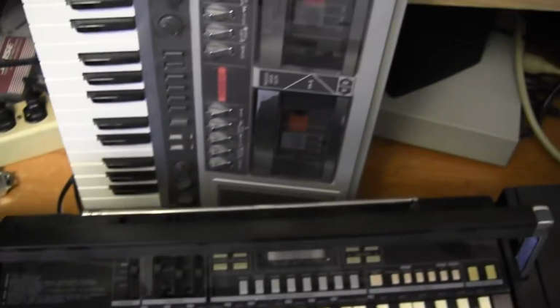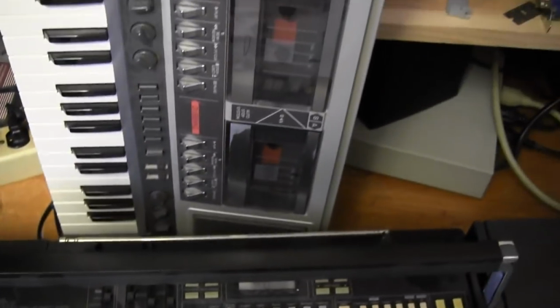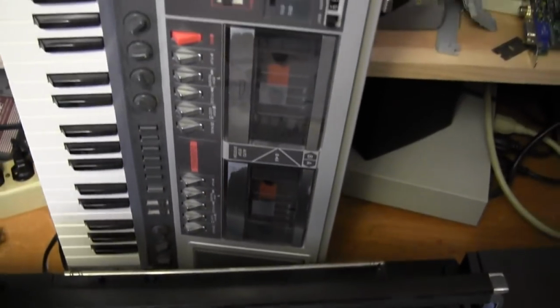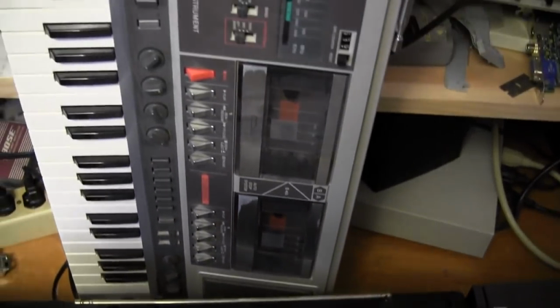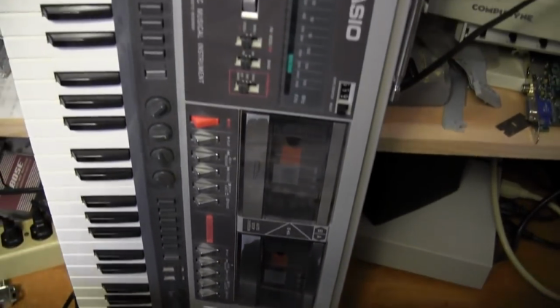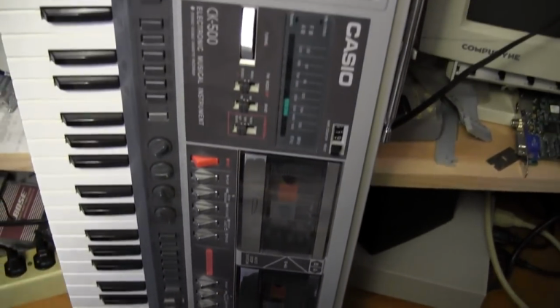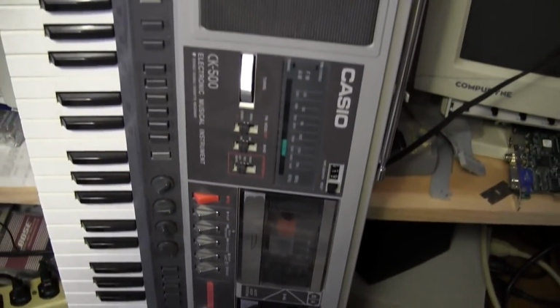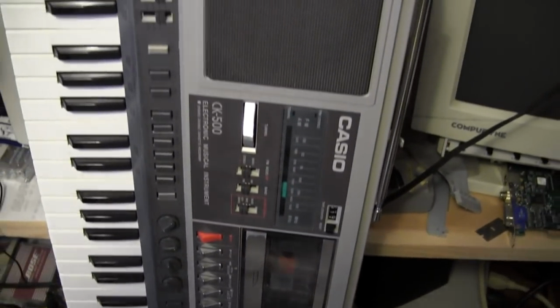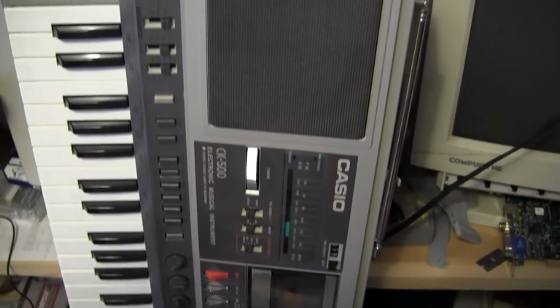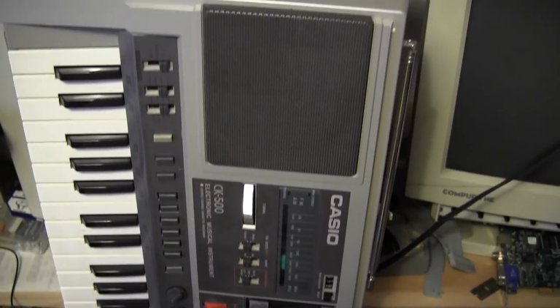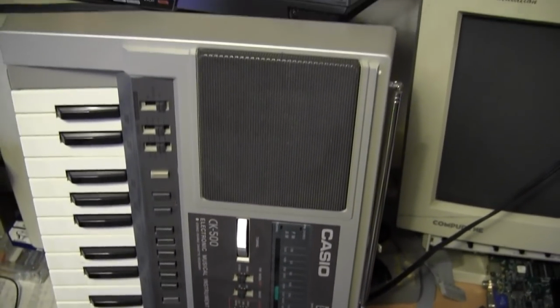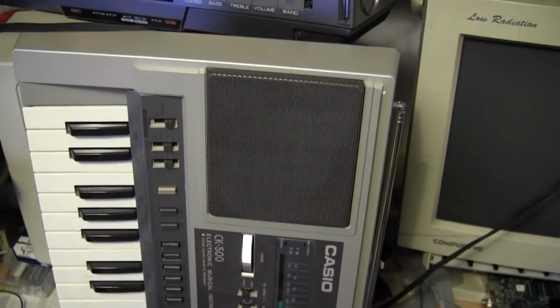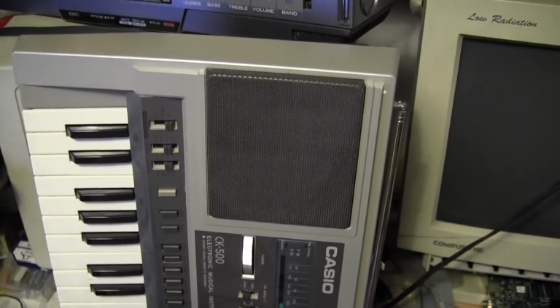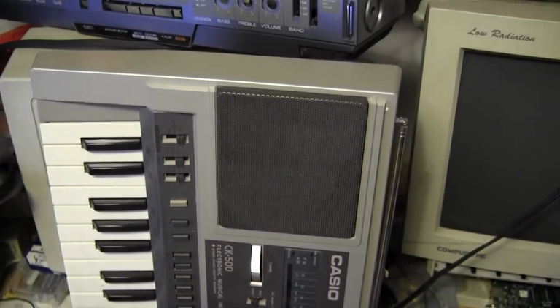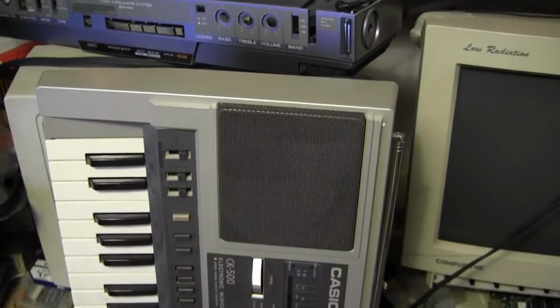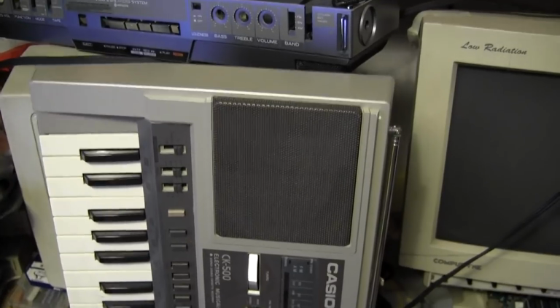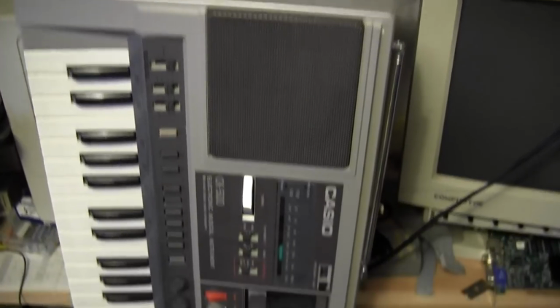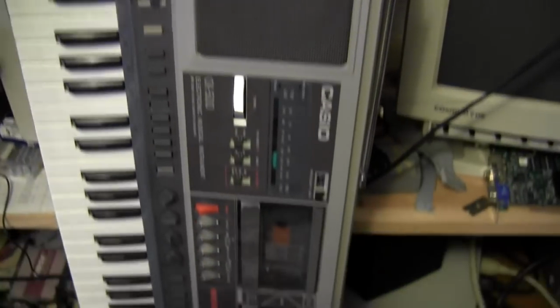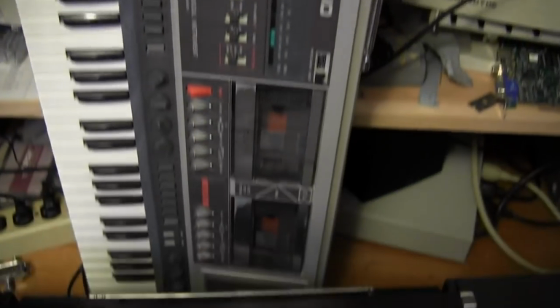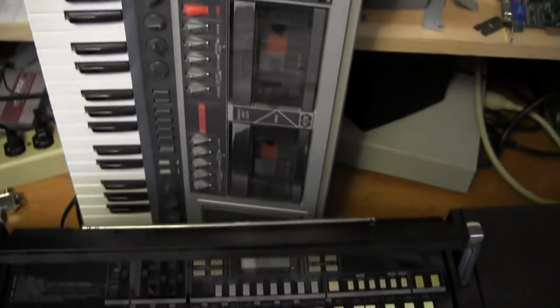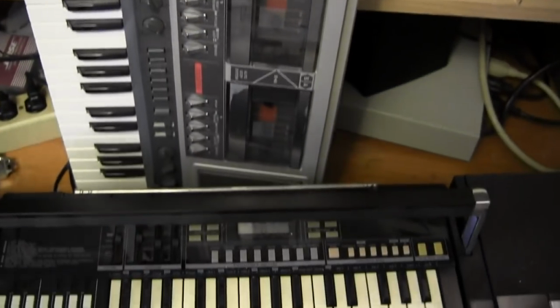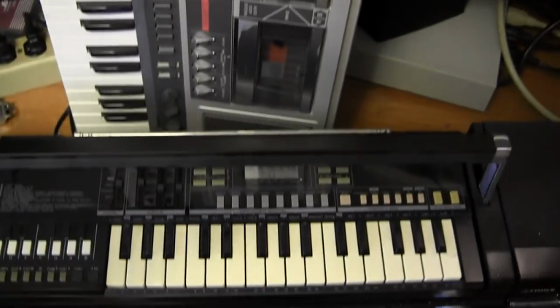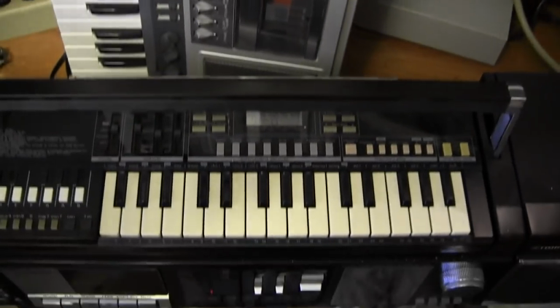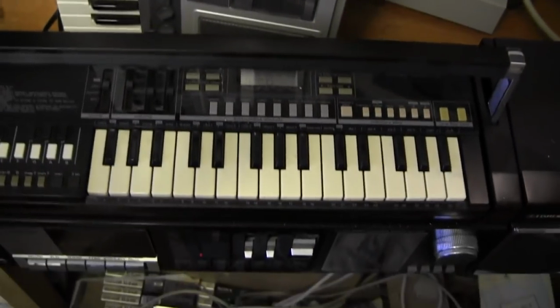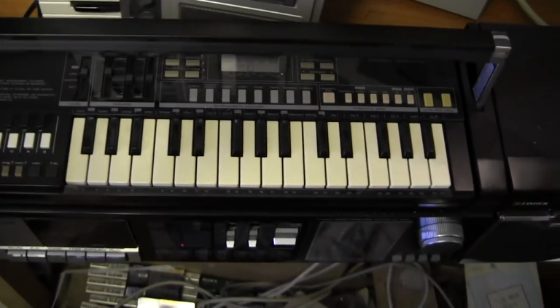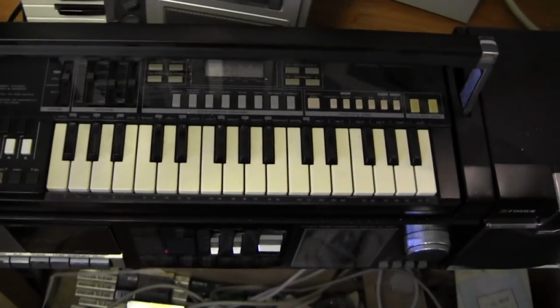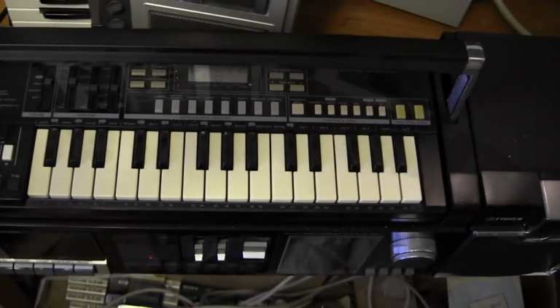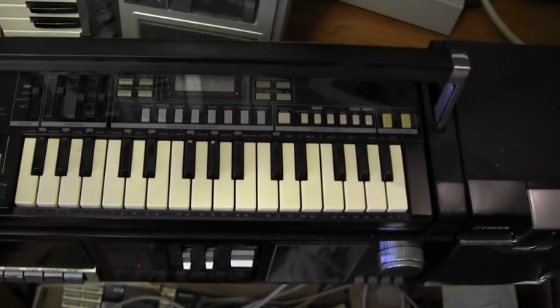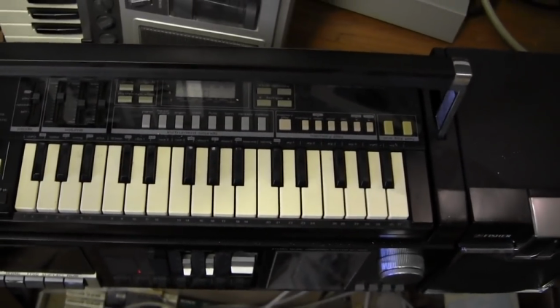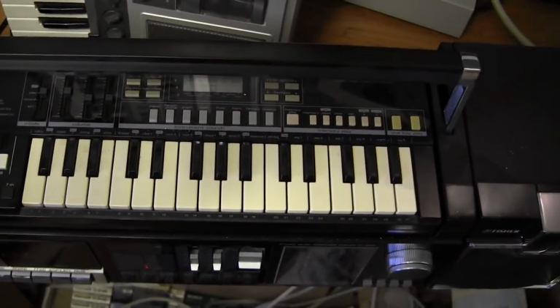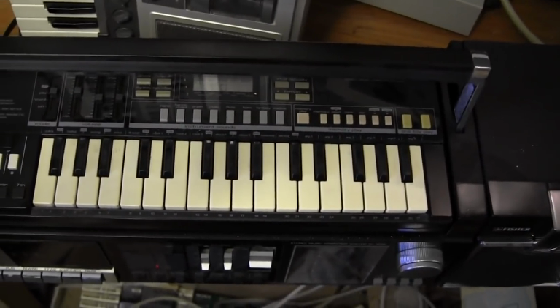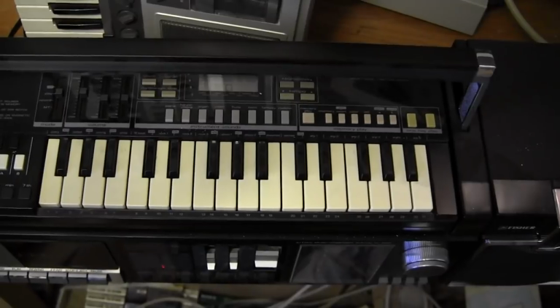And here's the only other piano thing I have. Trying to keep this short. There you go. See ya, bye-bye. Thanks.